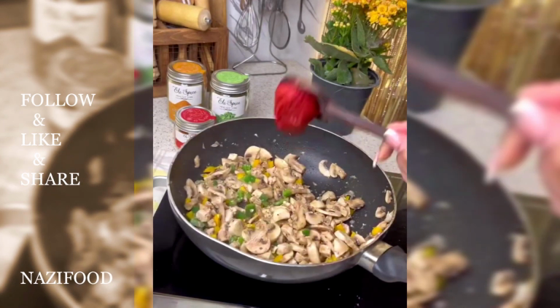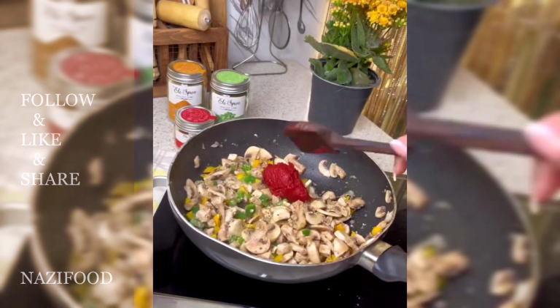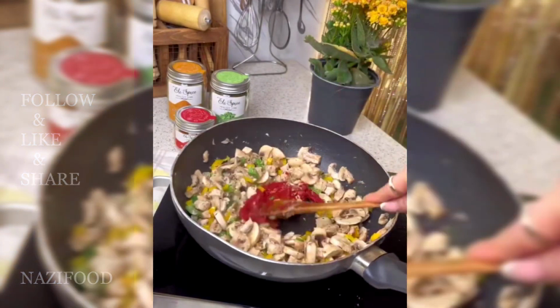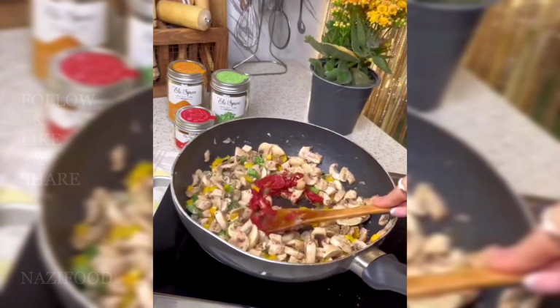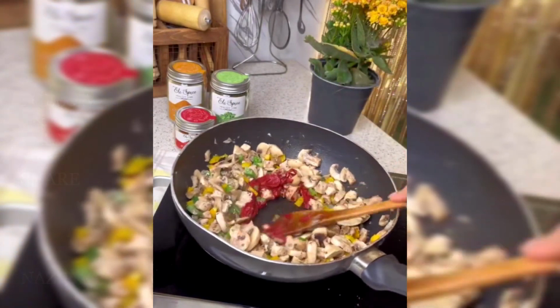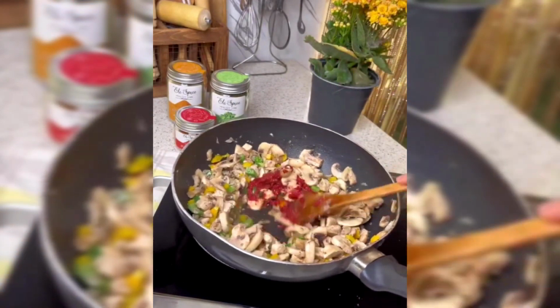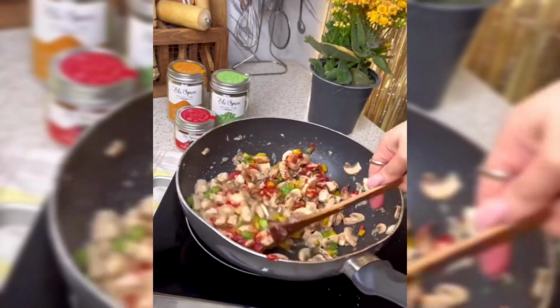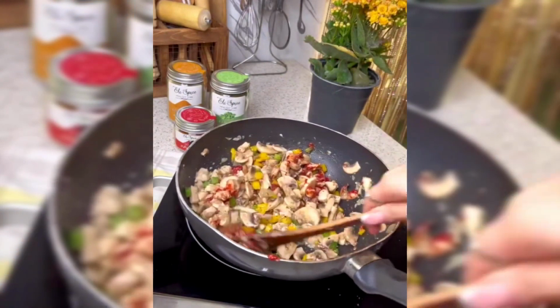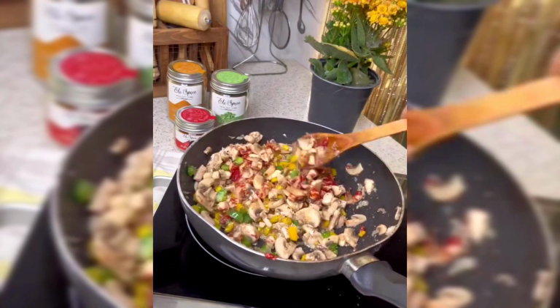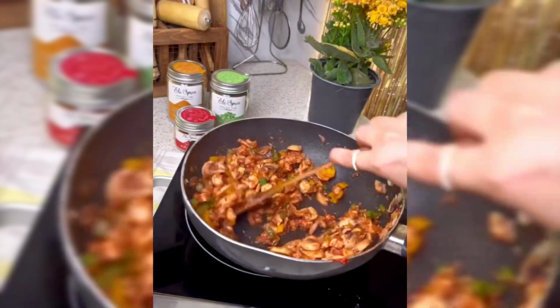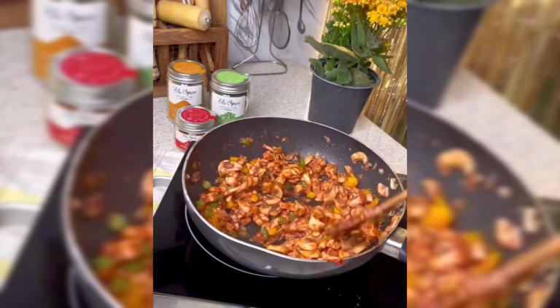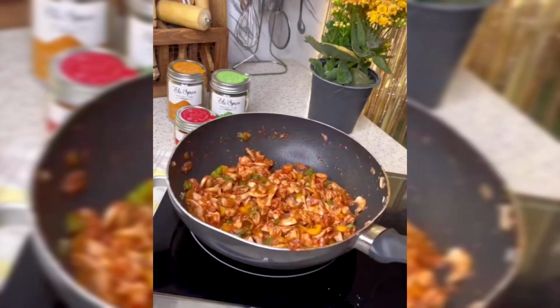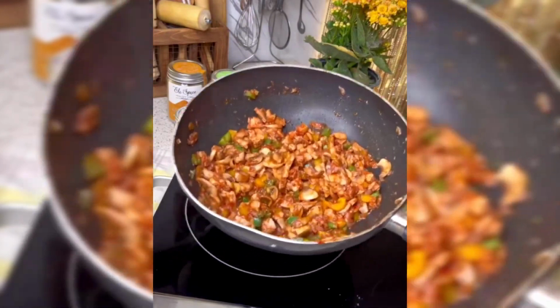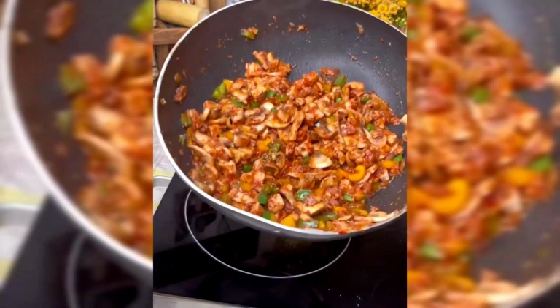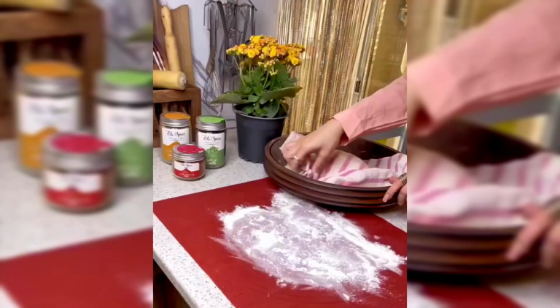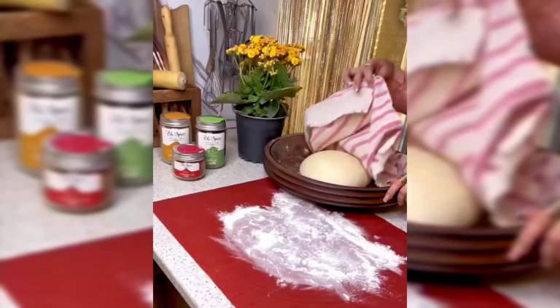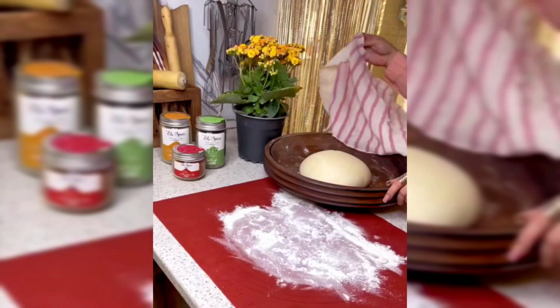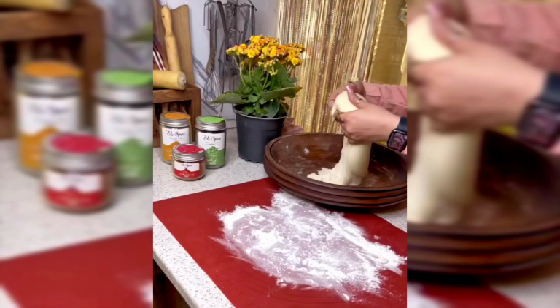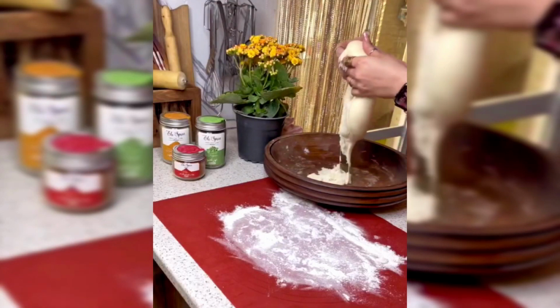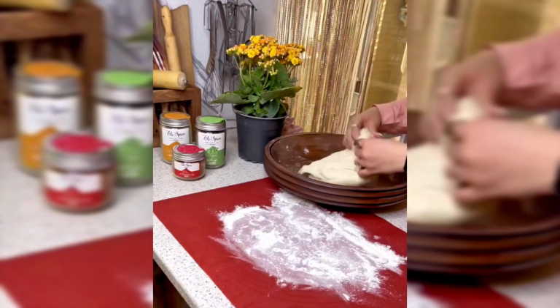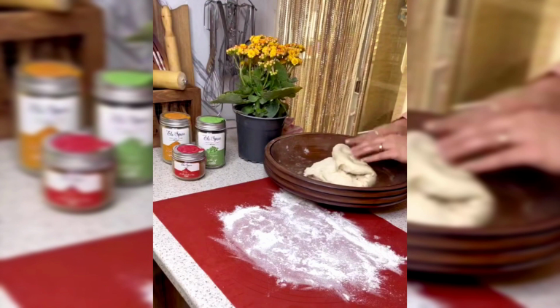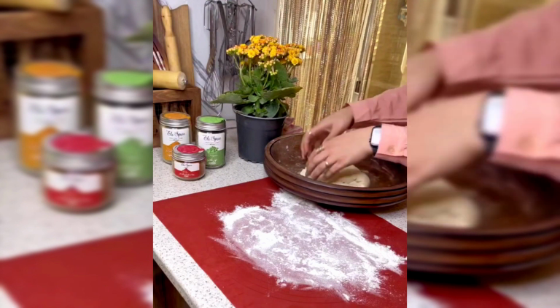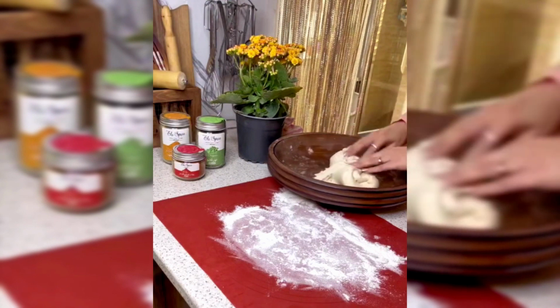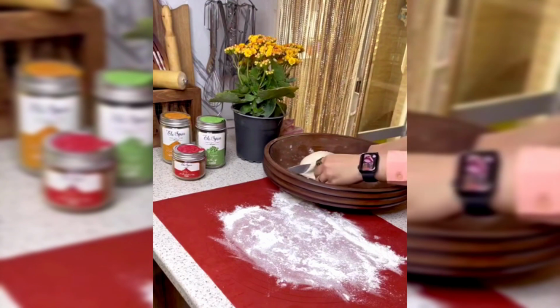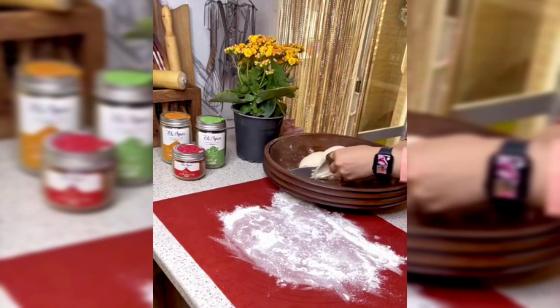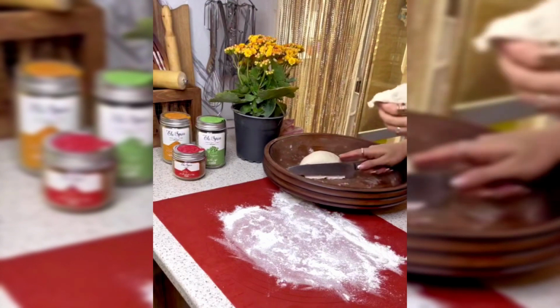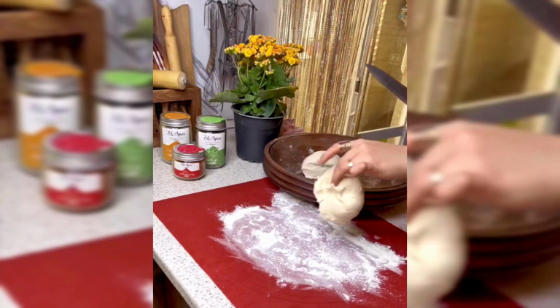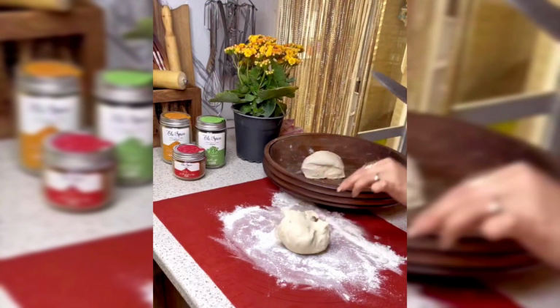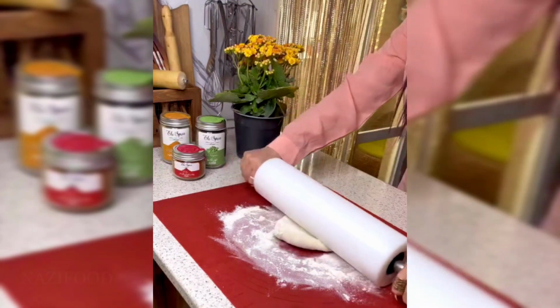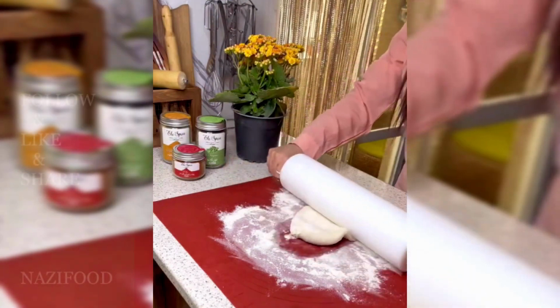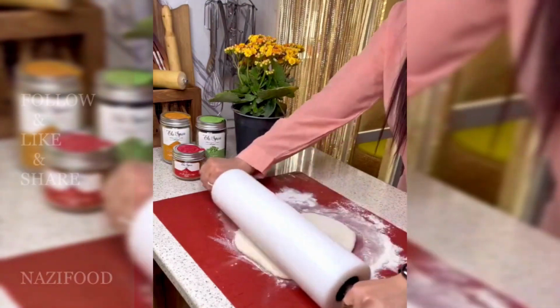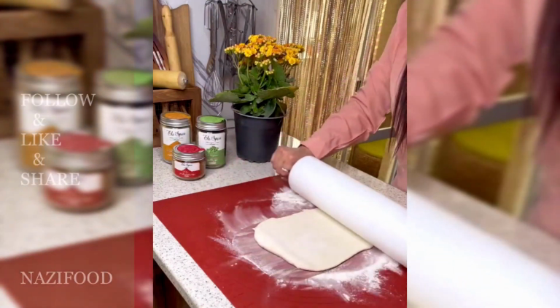Spread the meat mixture and pizza cheese in the middle of the dough, then cut the edges of the dough according to the video and fold them over the filling. Brush the top of the dough with egg yolk and sprinkle with sesame seeds and black seeds for decoration.